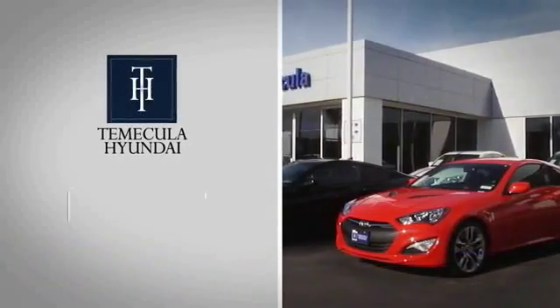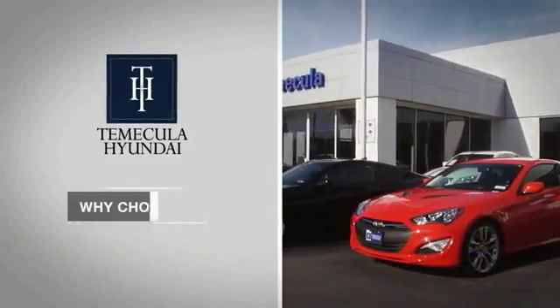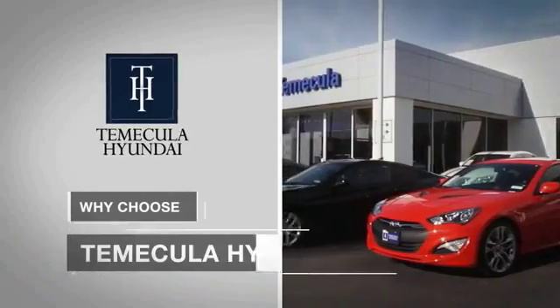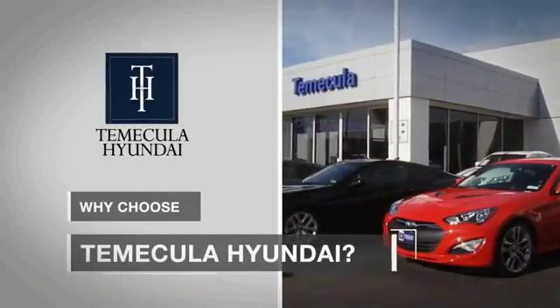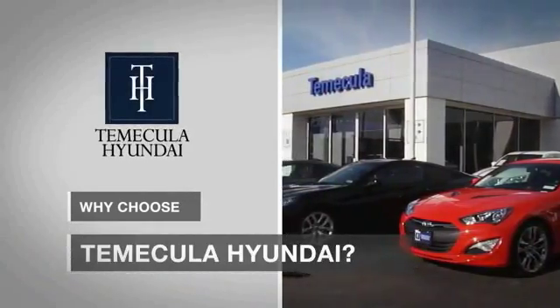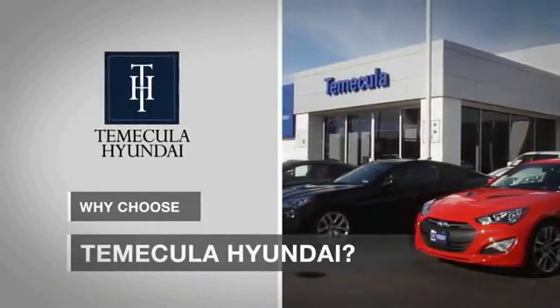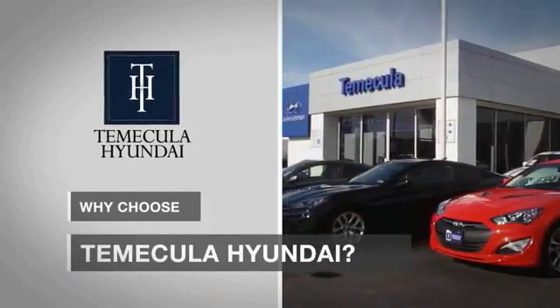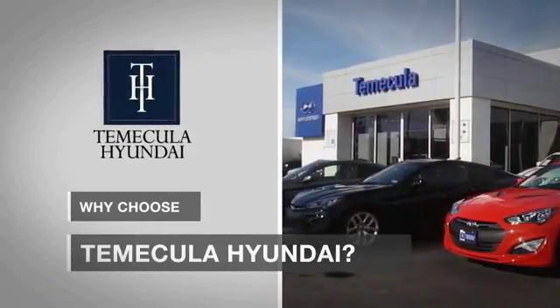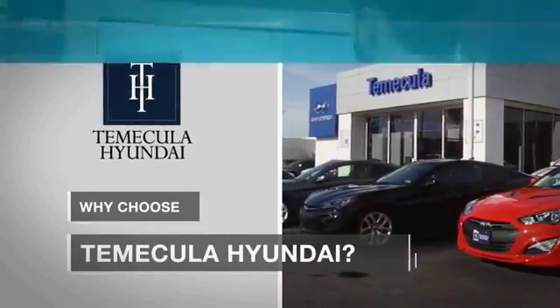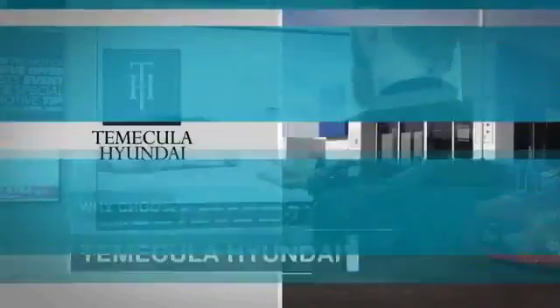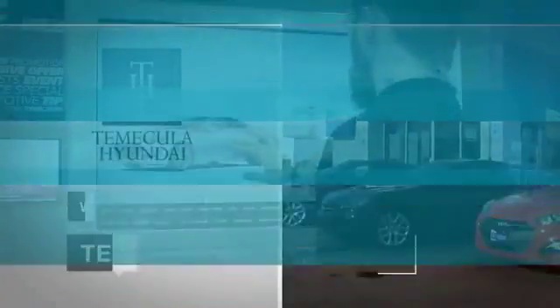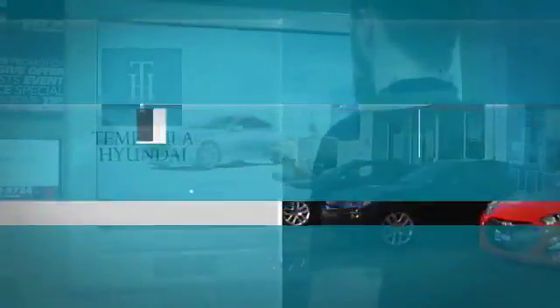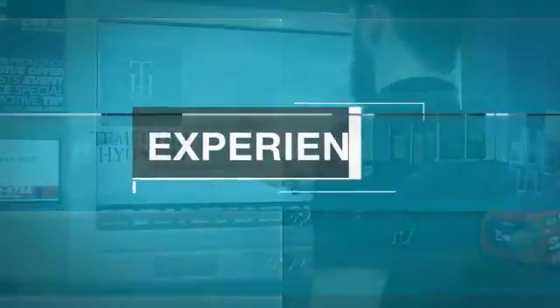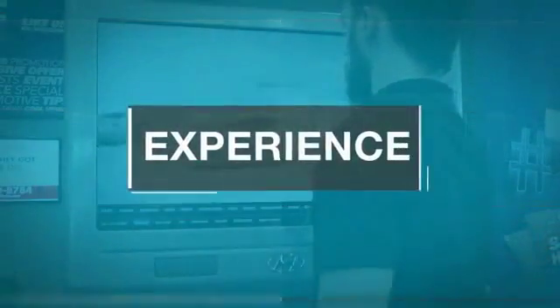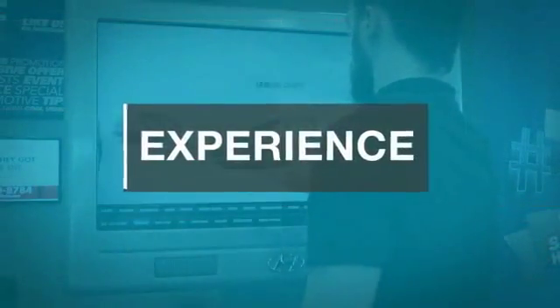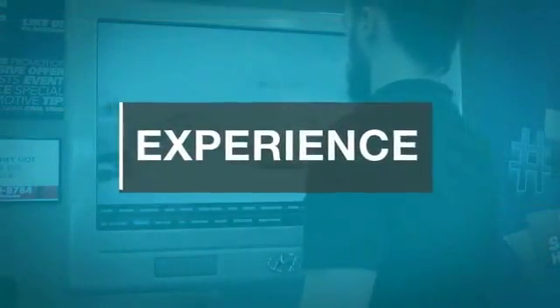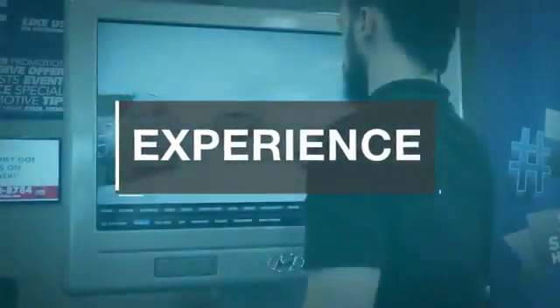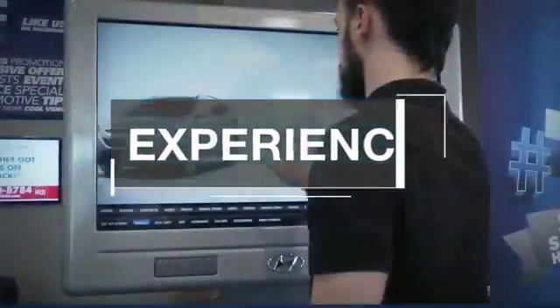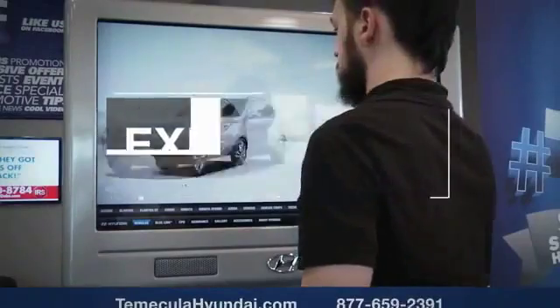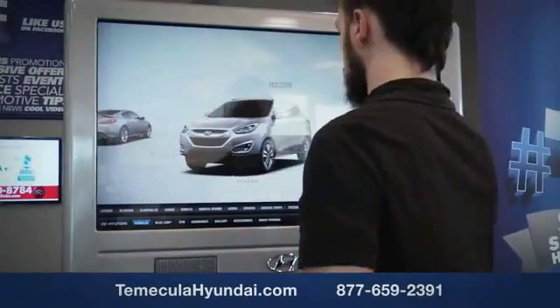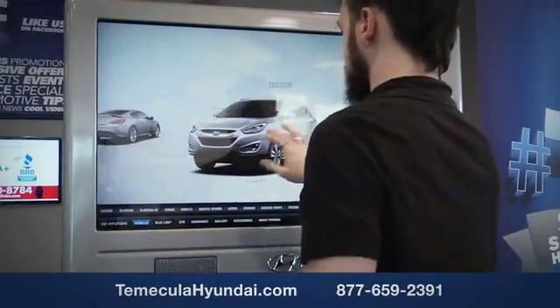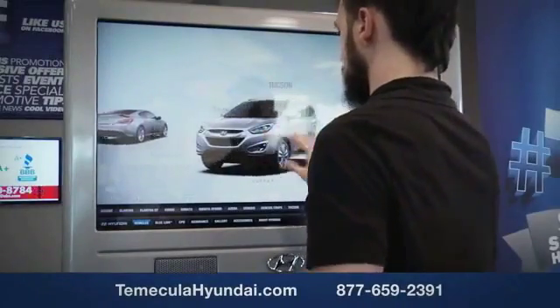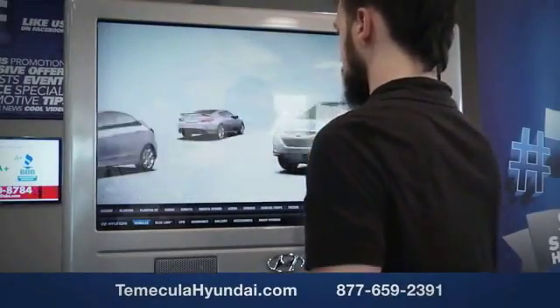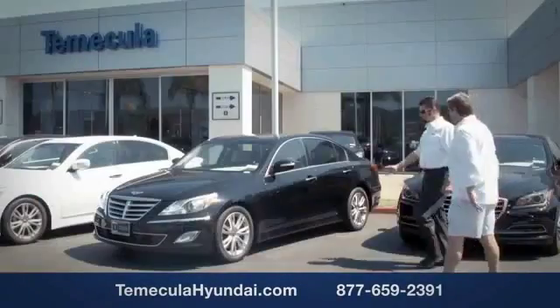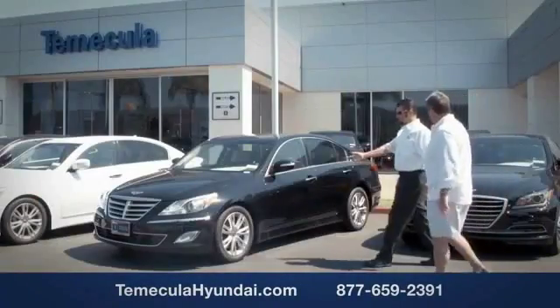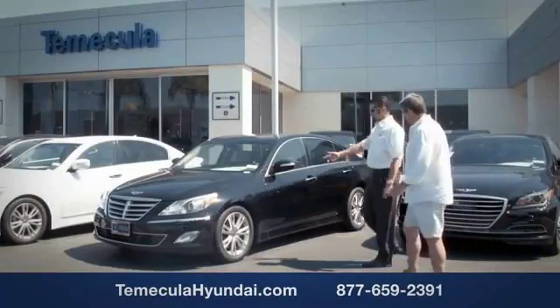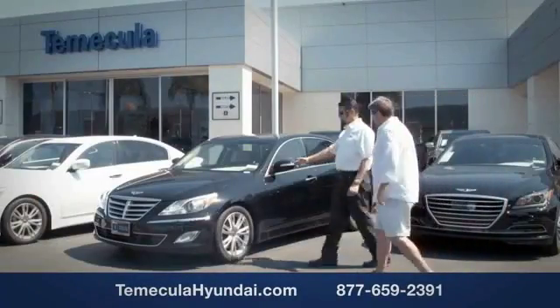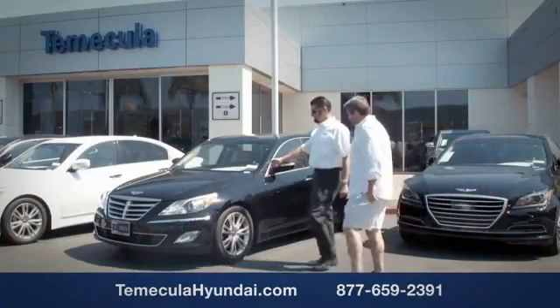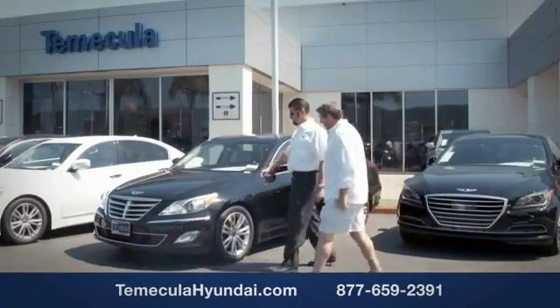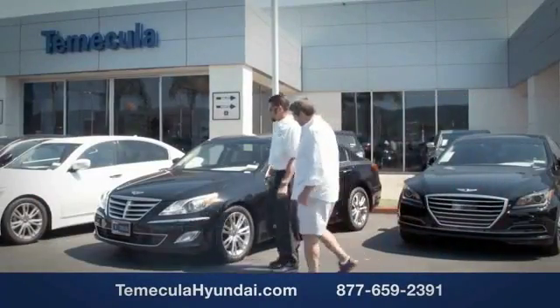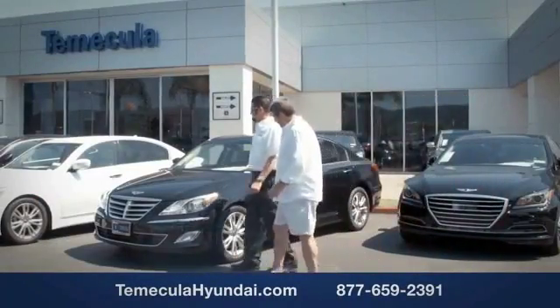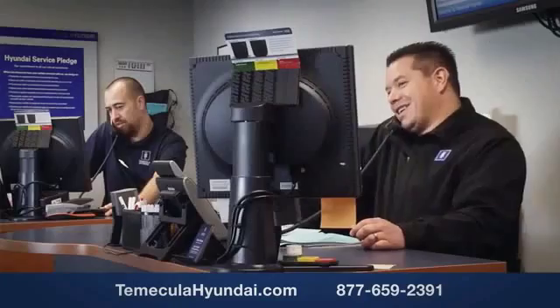Why choose to make it a Hyundai? It's simple. Experience.